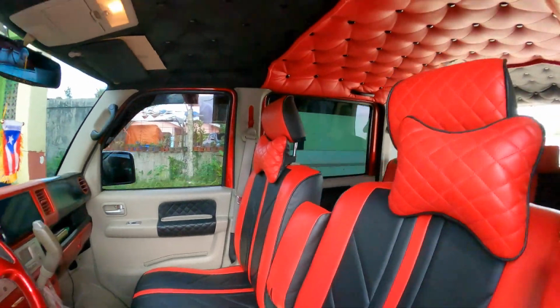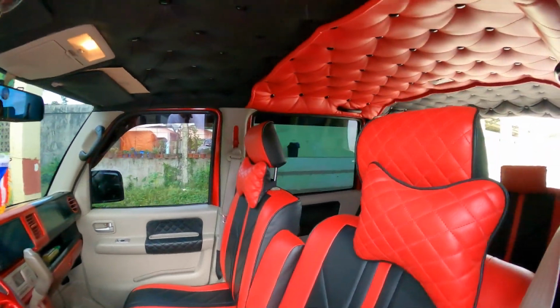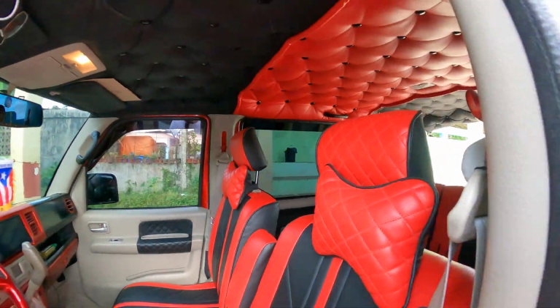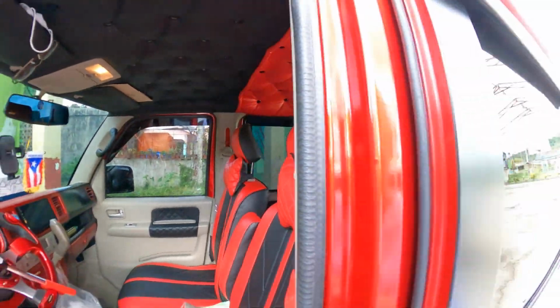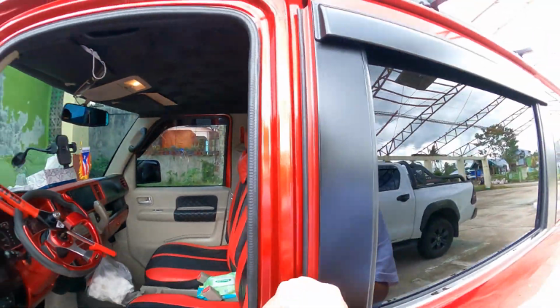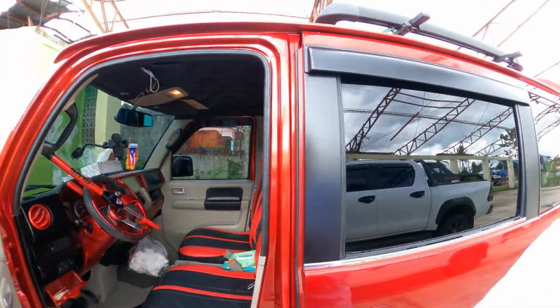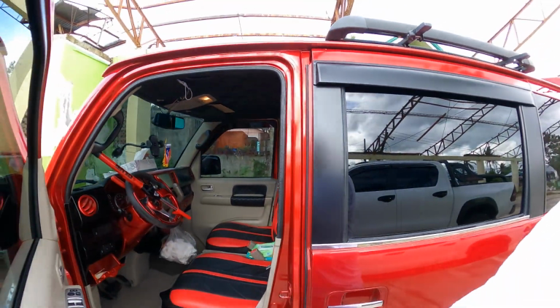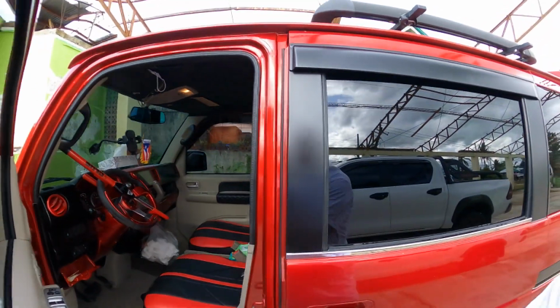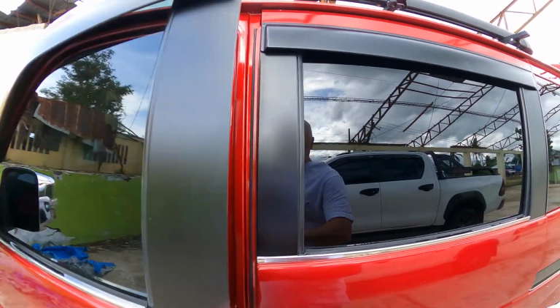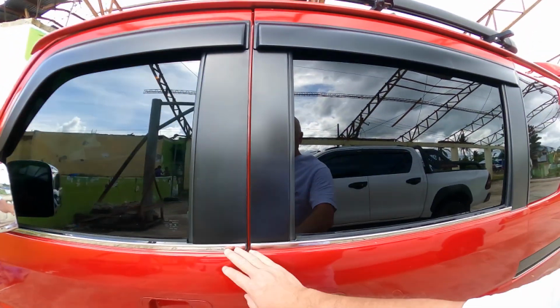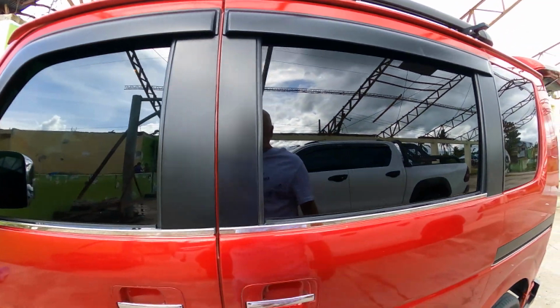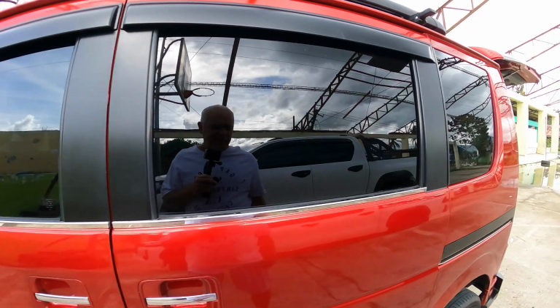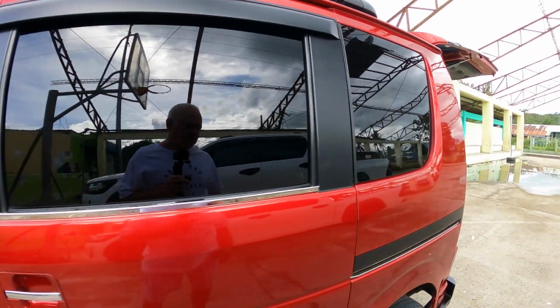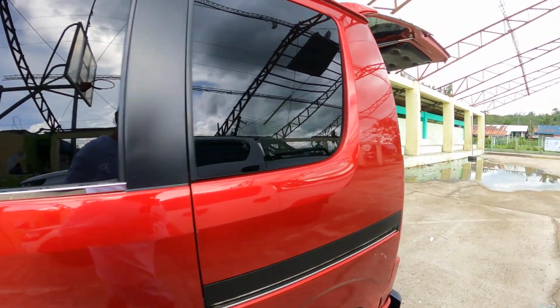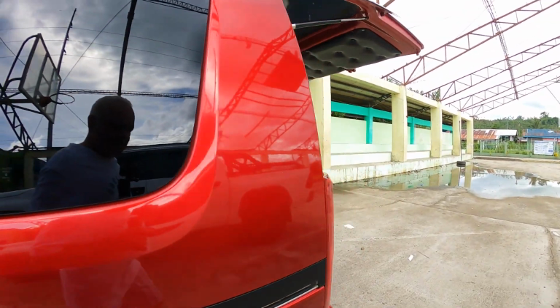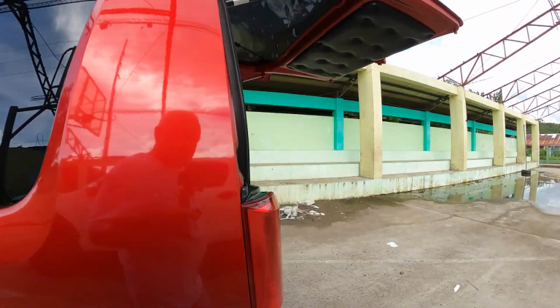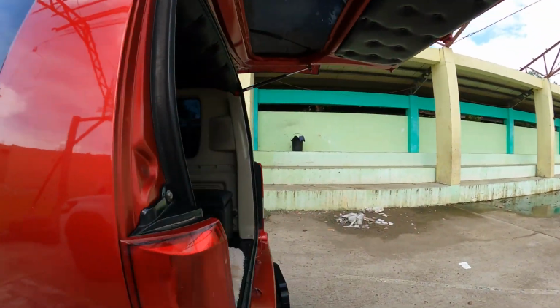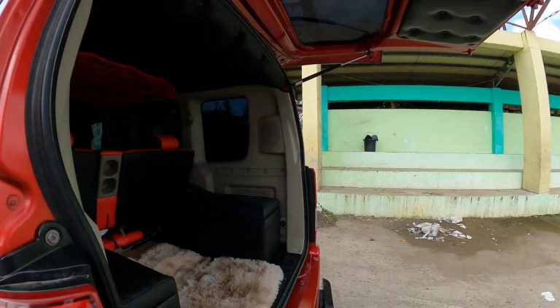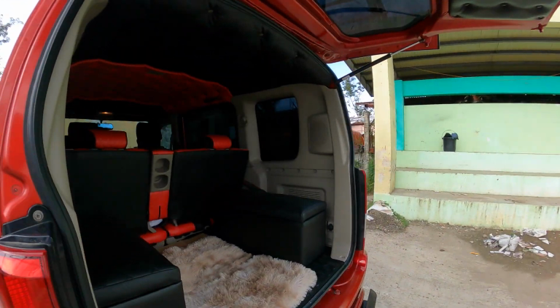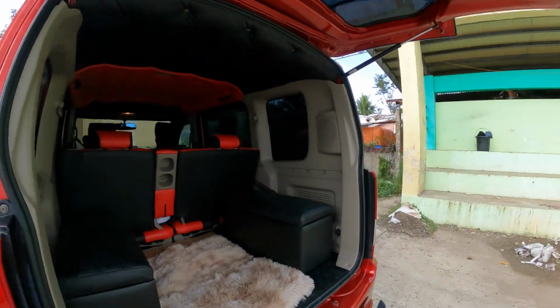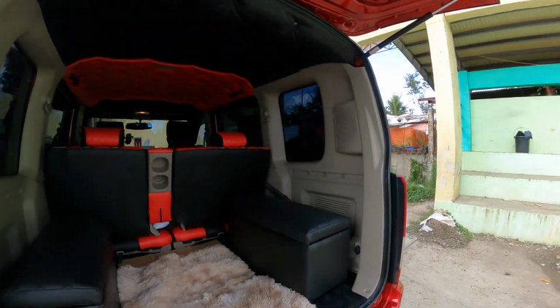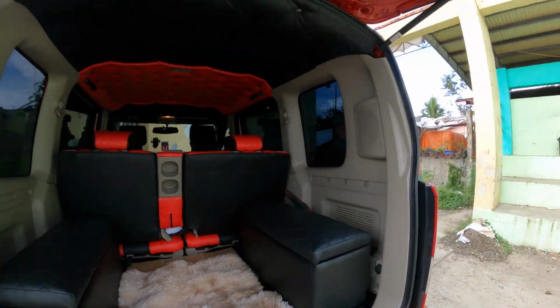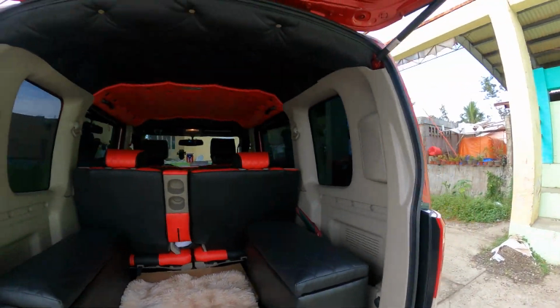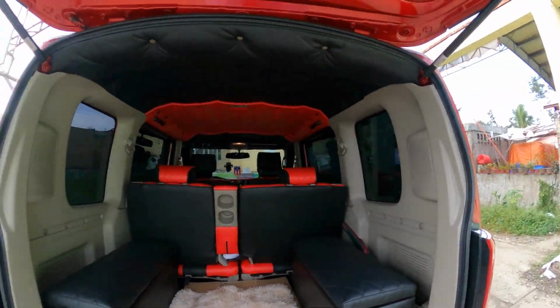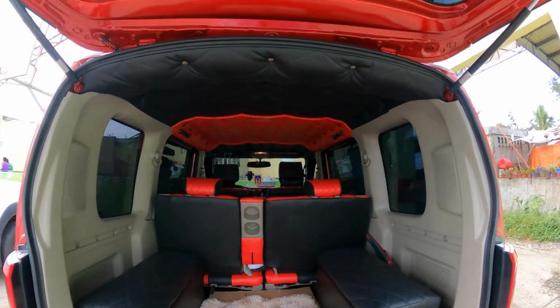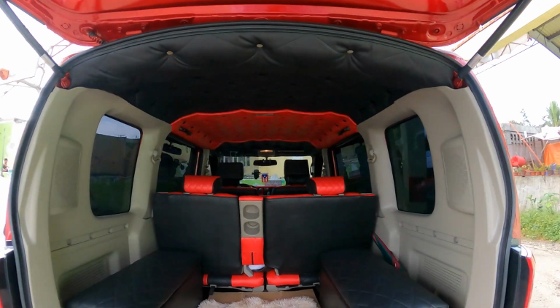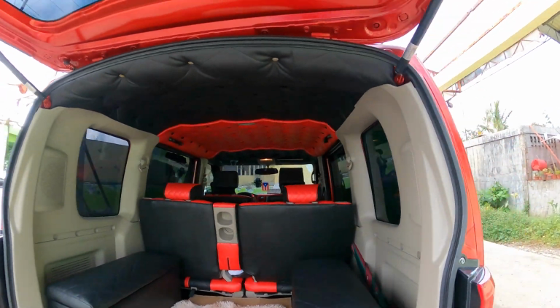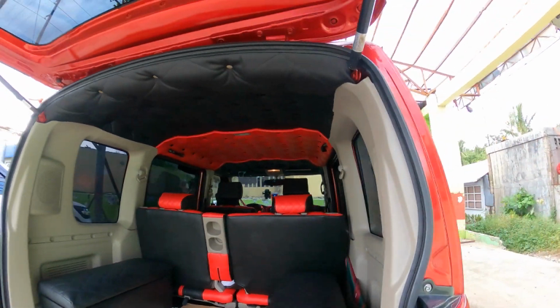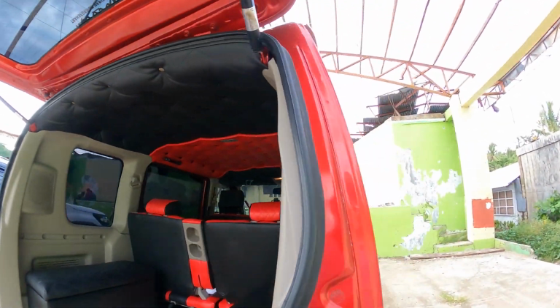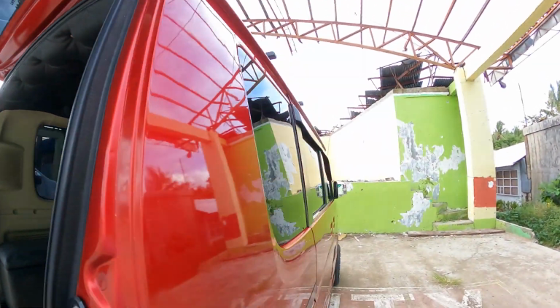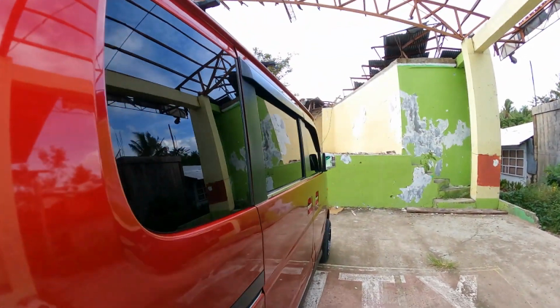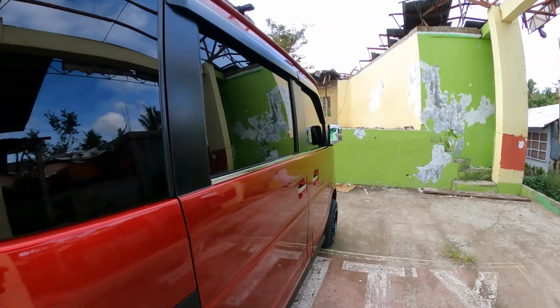They couldn't find the automatic door closer for the other side, so I was not able to get that completed. I did take her to get it washed. Yeah, that's going to do it for this video.